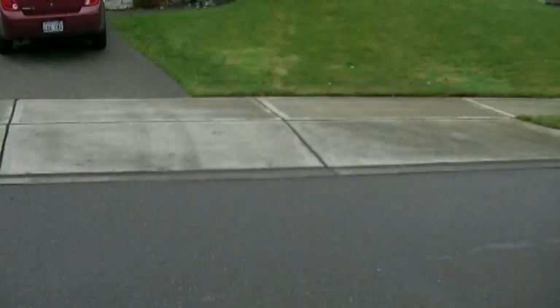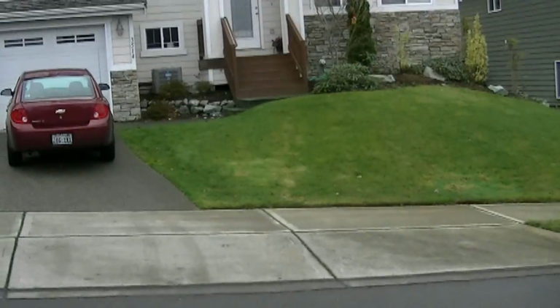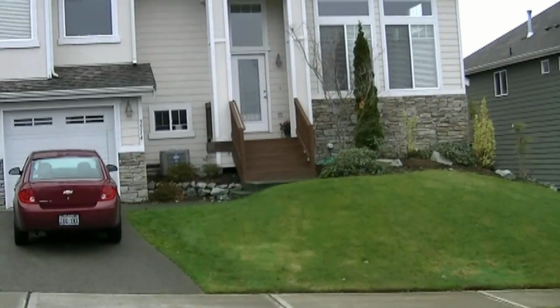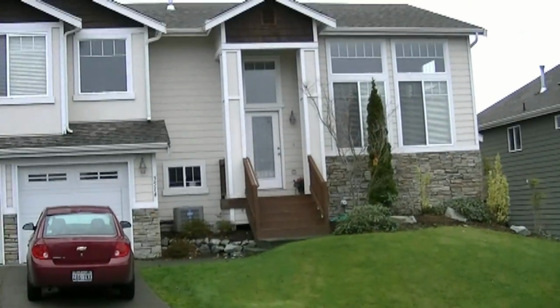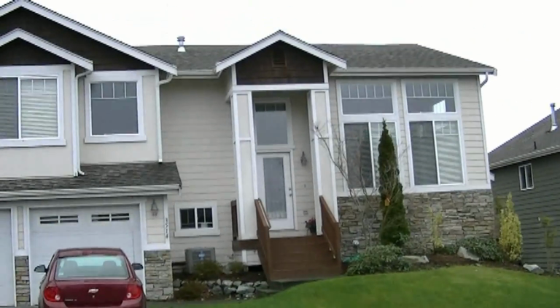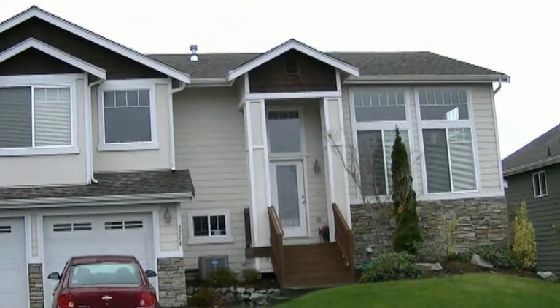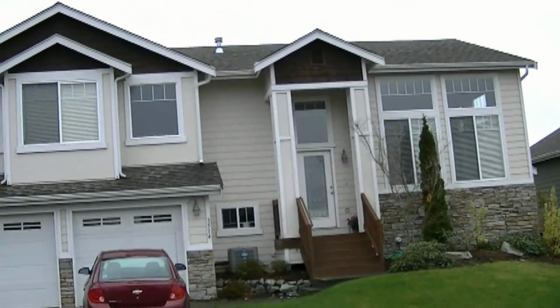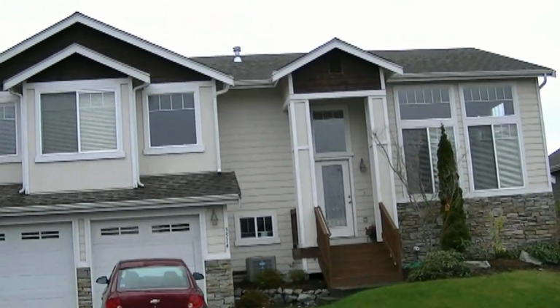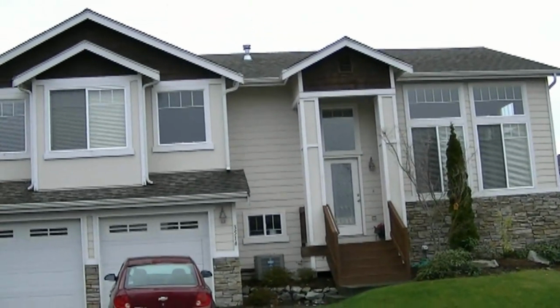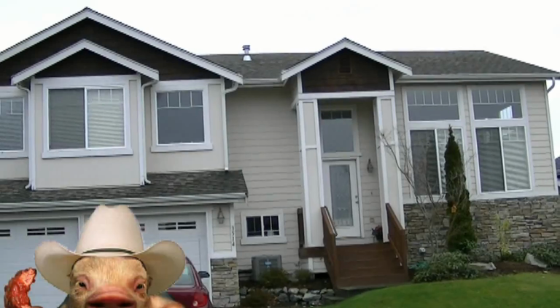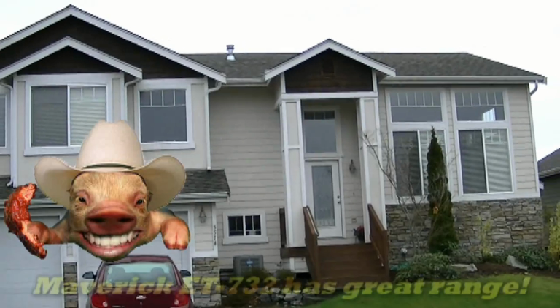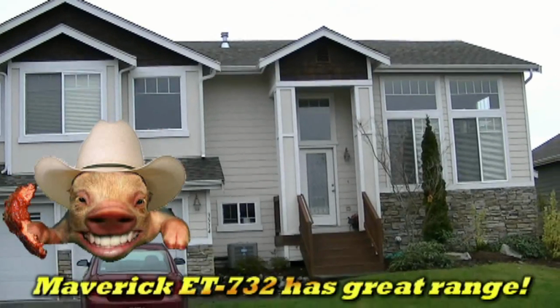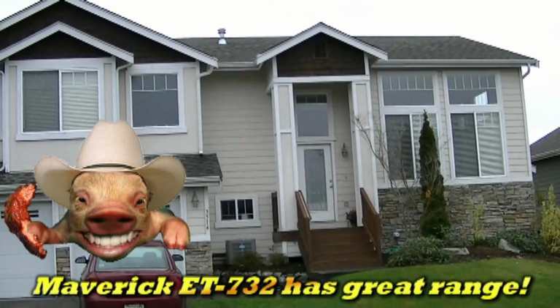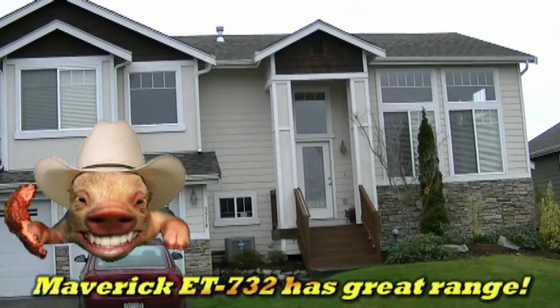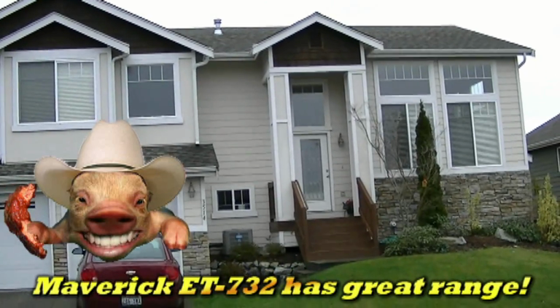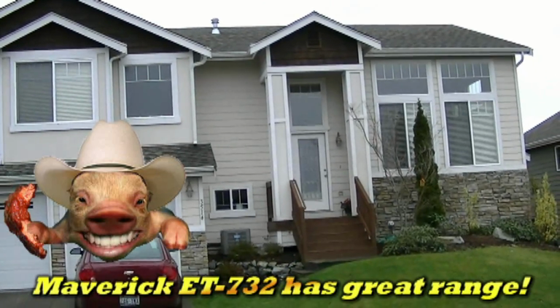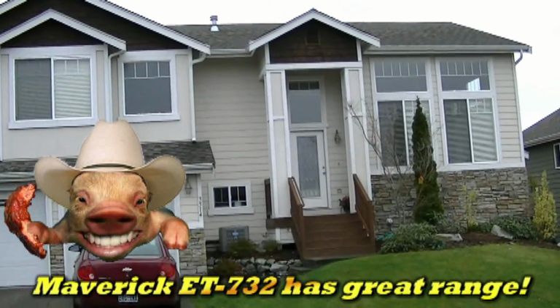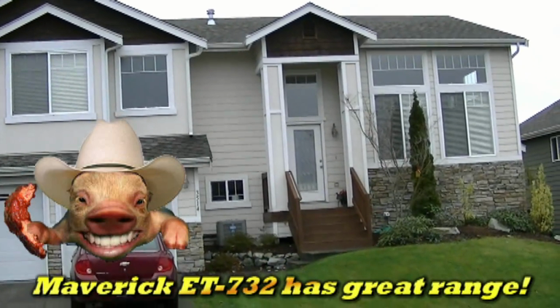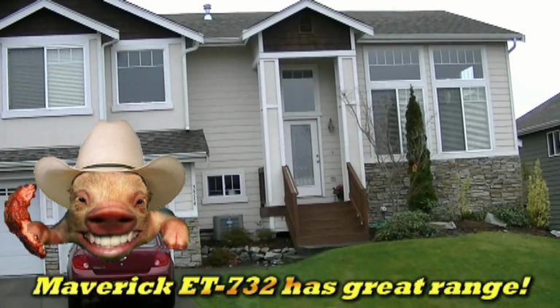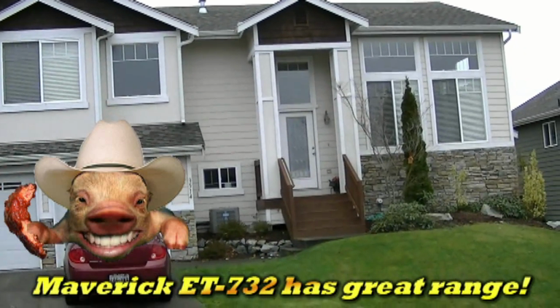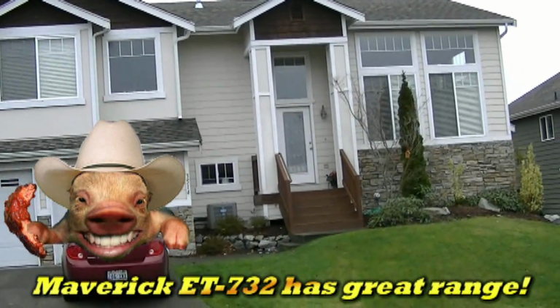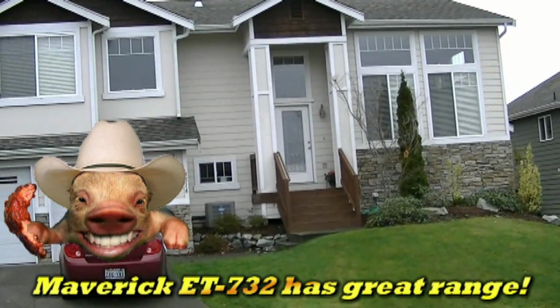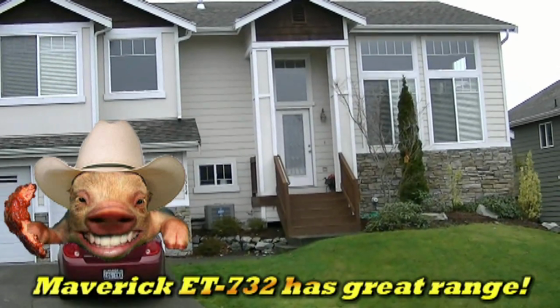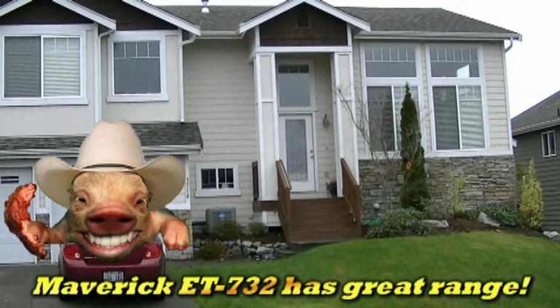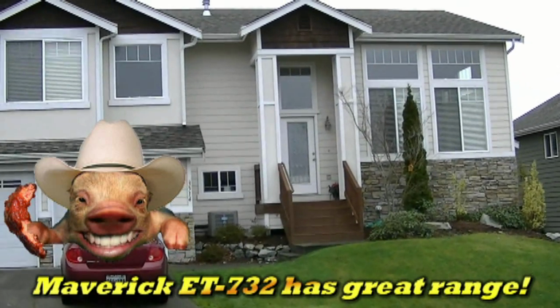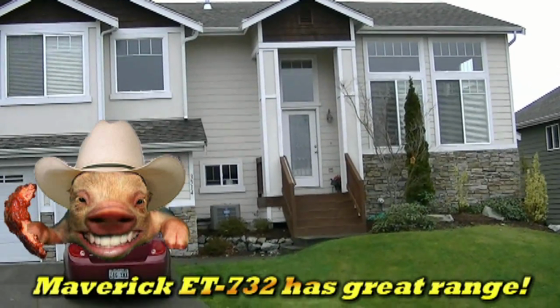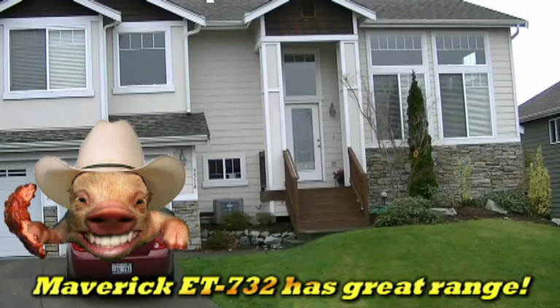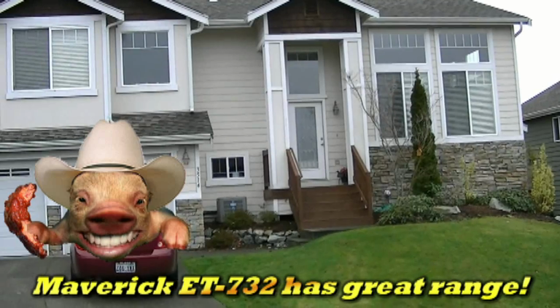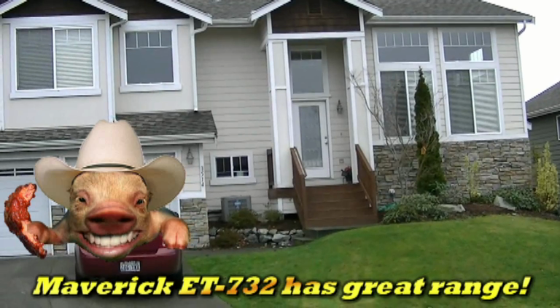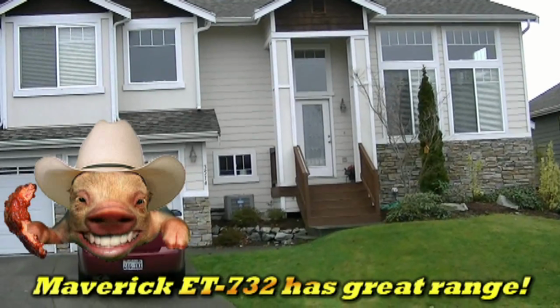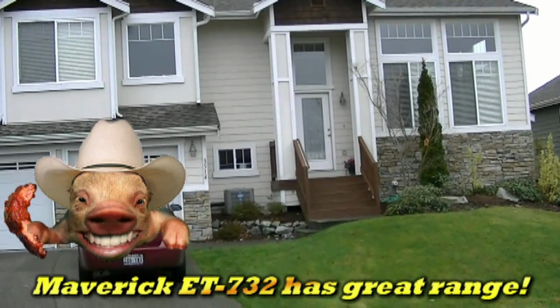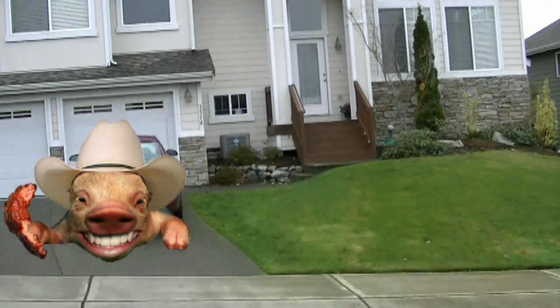There's my house over there and I'll take you through the house. This is actually working all the way through the house — I've been through my downstairs into my office and this thing is just amazing.